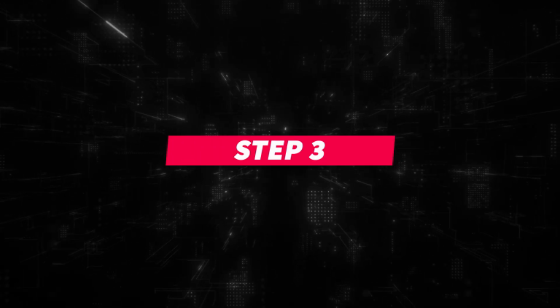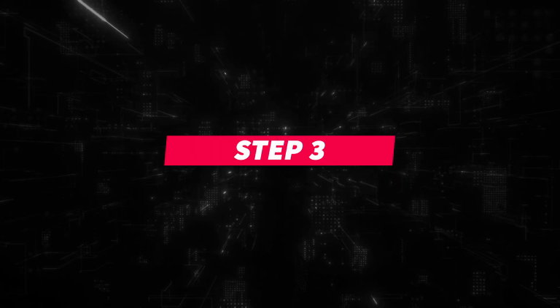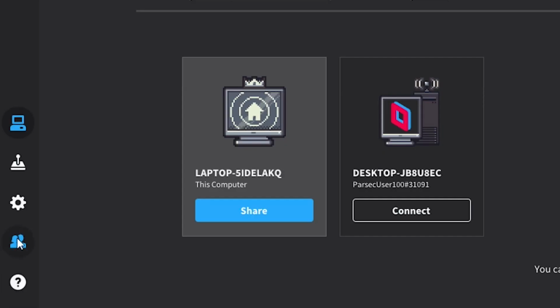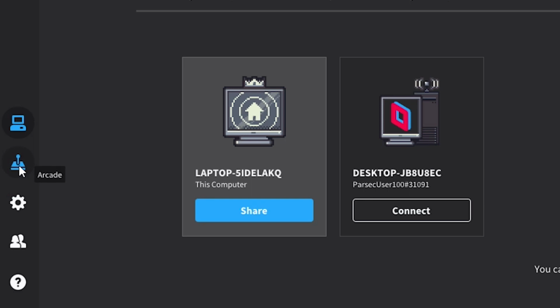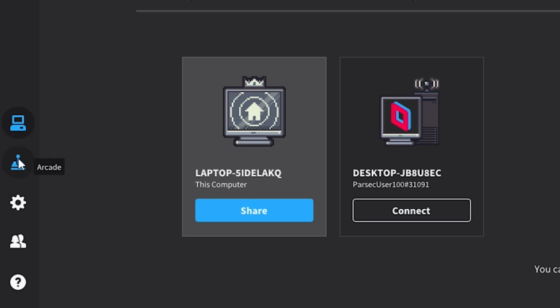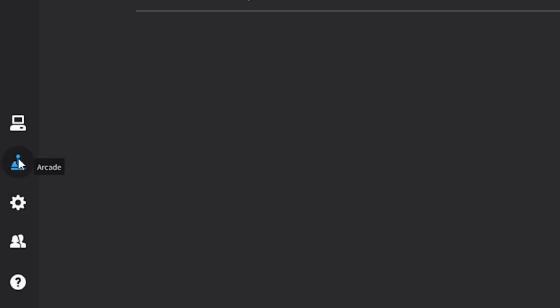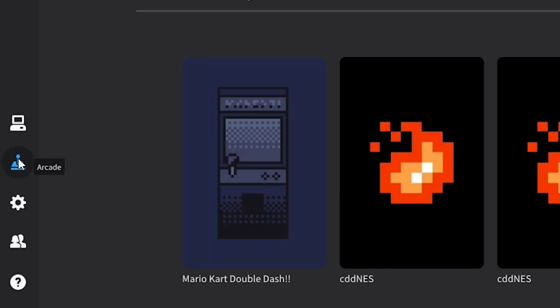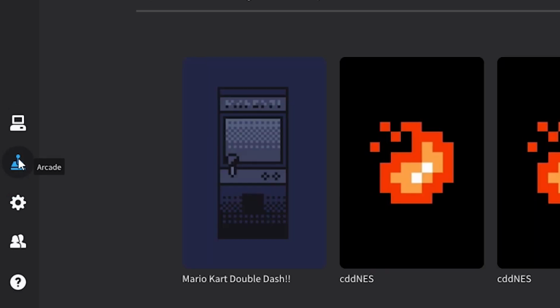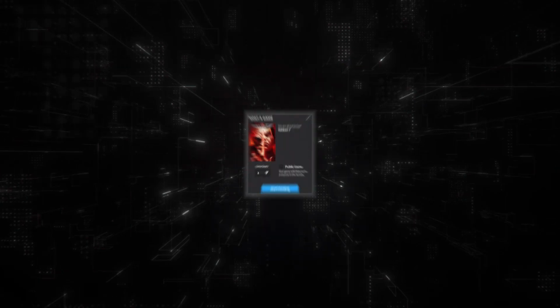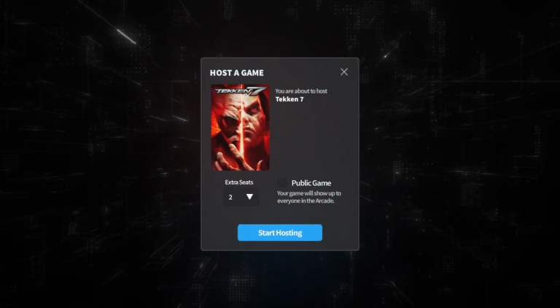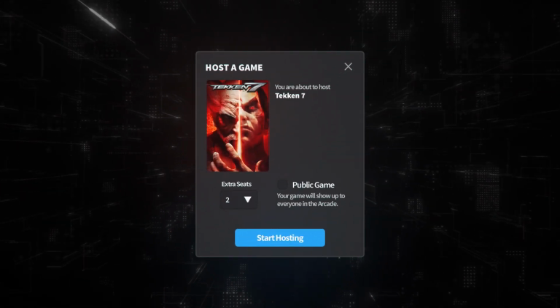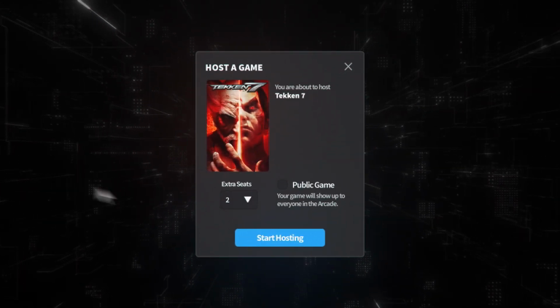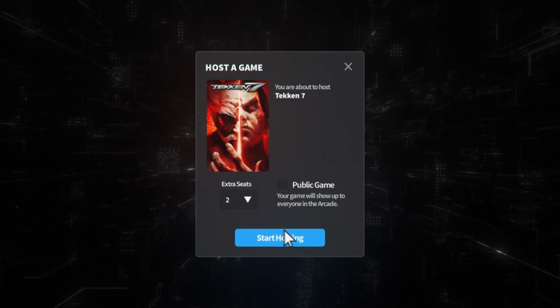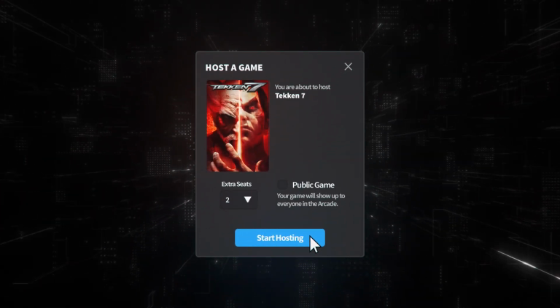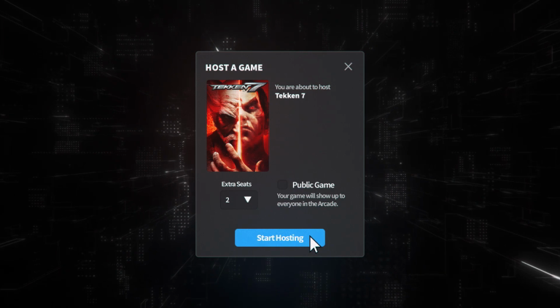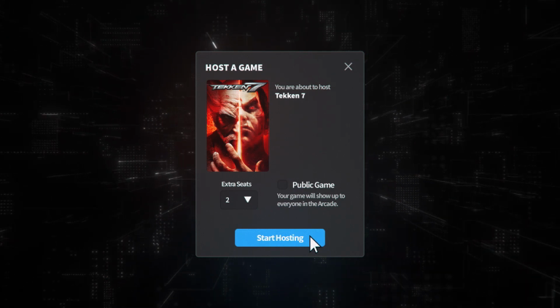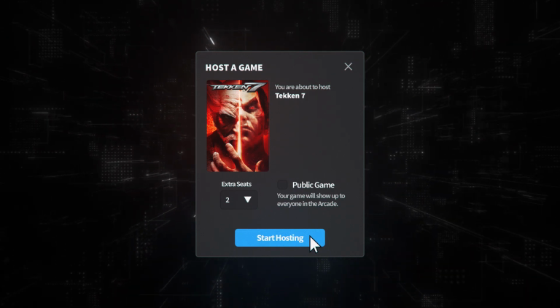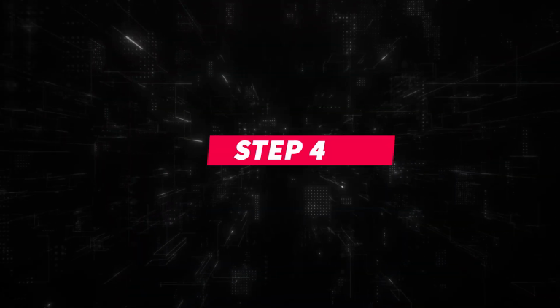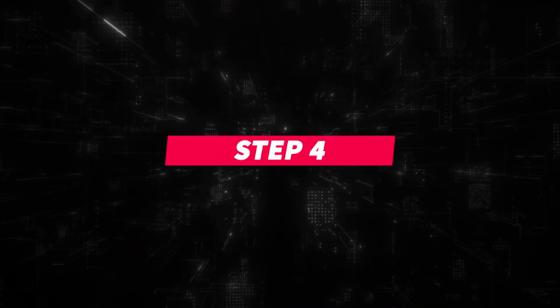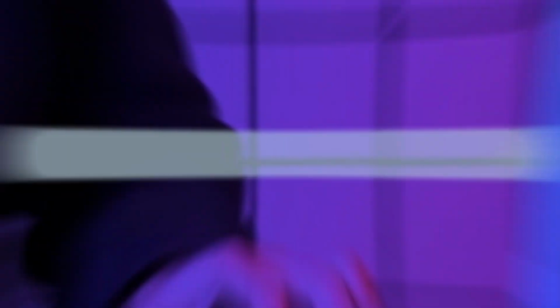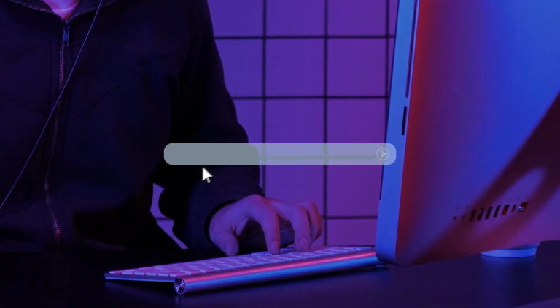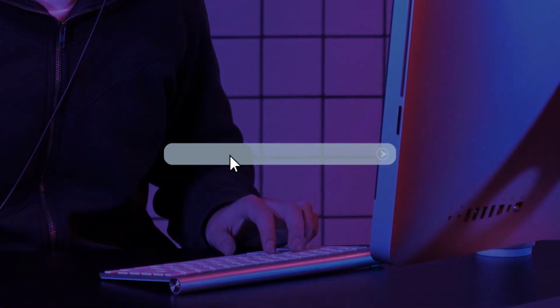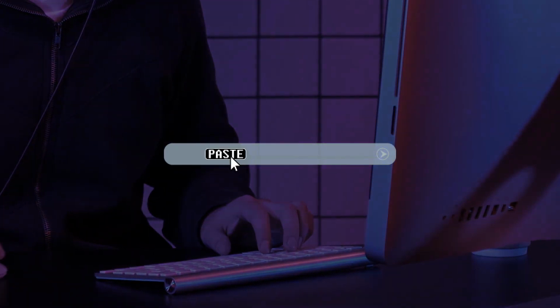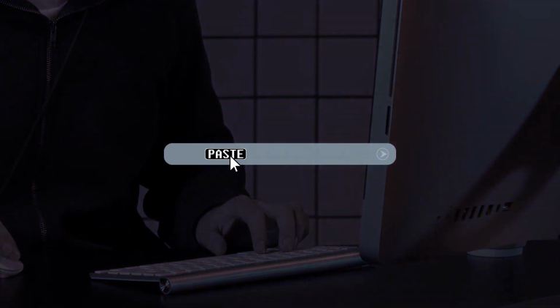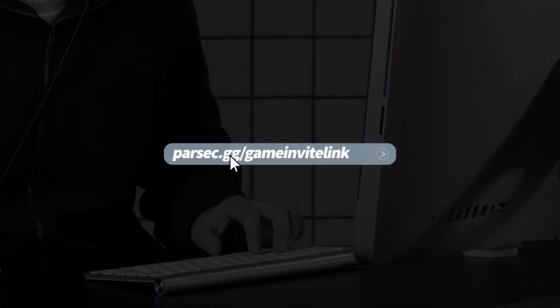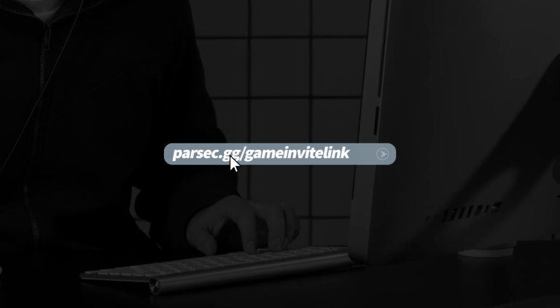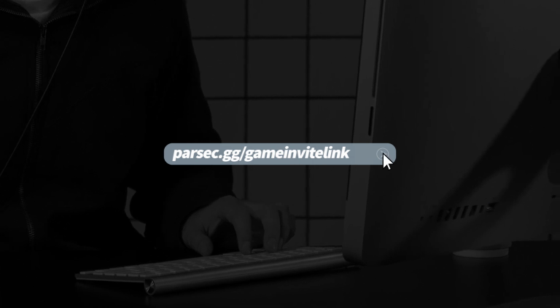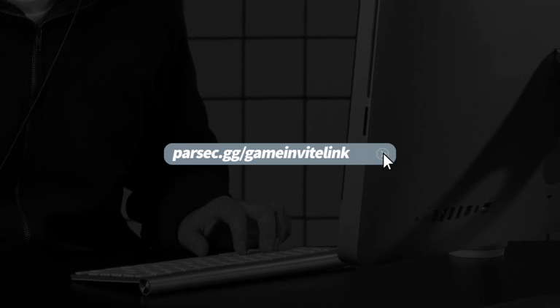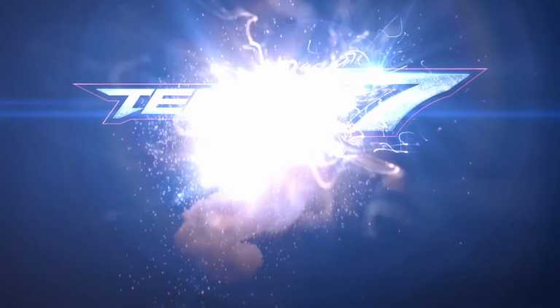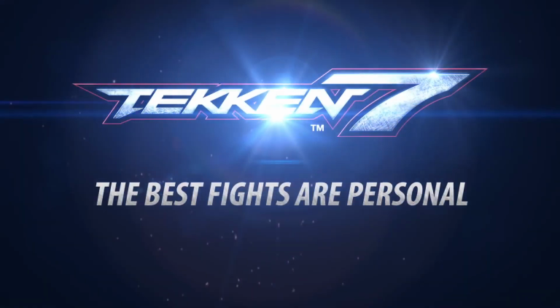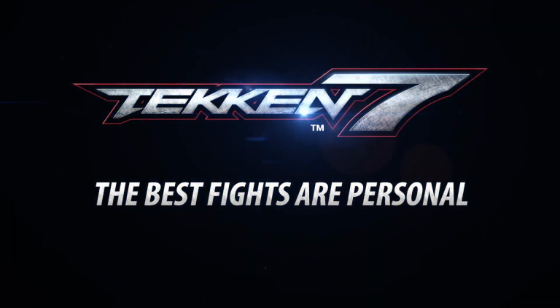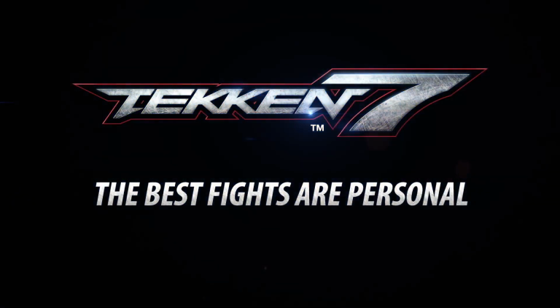Step 3: On the Parsec application, head on over to the Parsec Arcade and choose to host Tekken 7. Step 4: Share the link with your friends and then everybody will start seeing the same screen as if you were all sitting on the same couch at the same time.